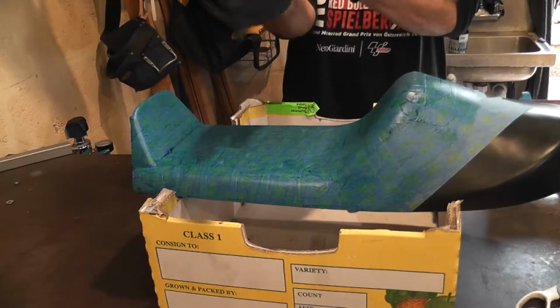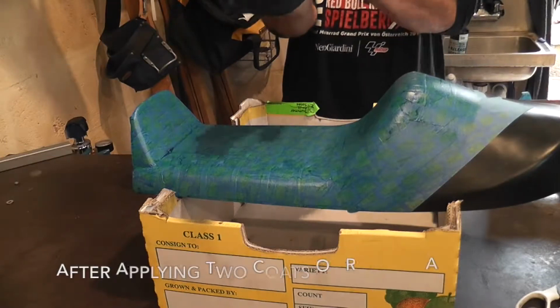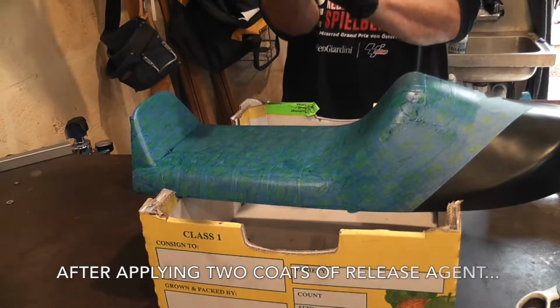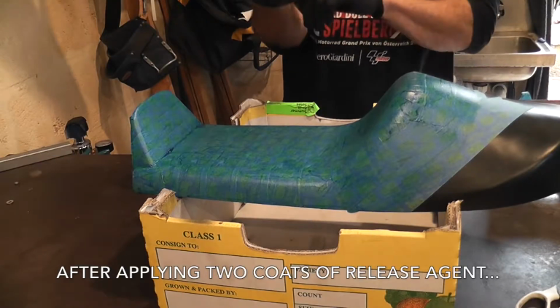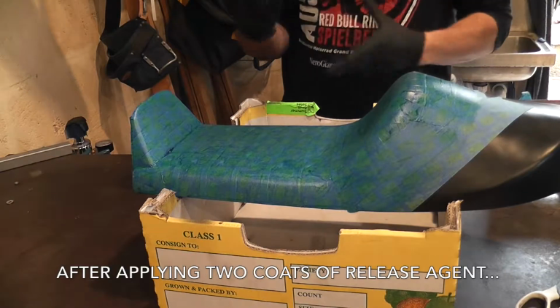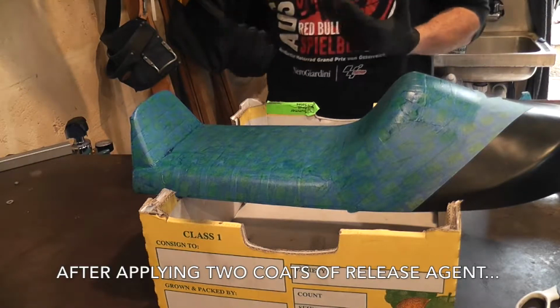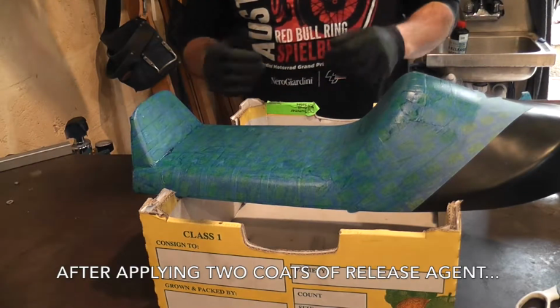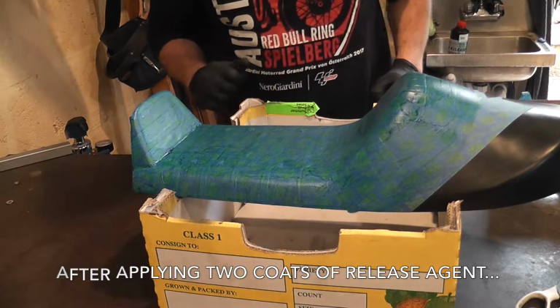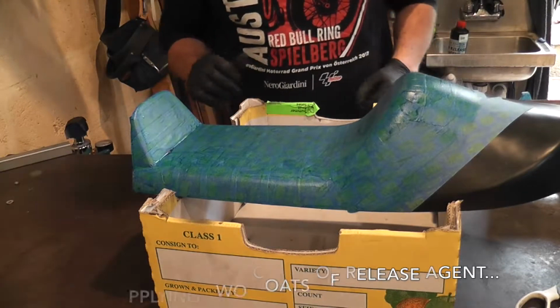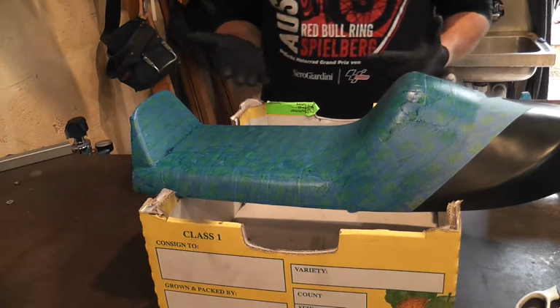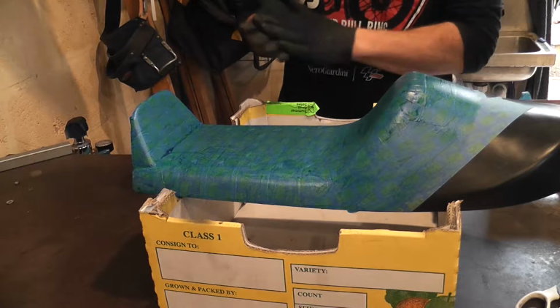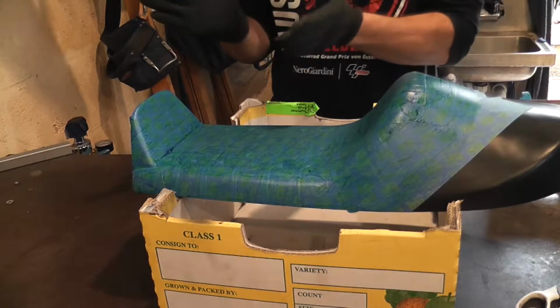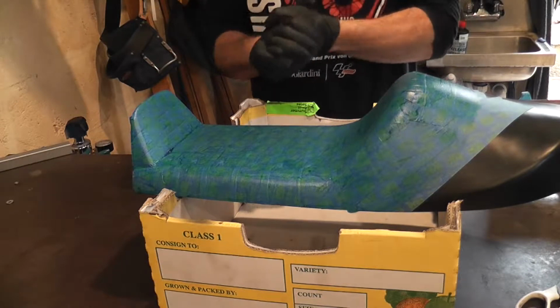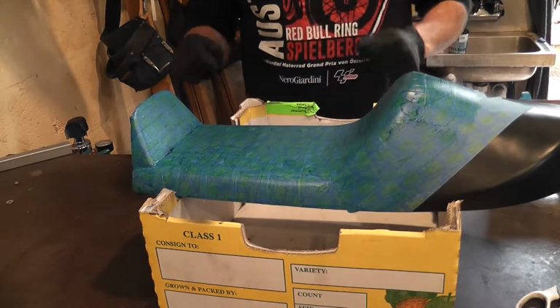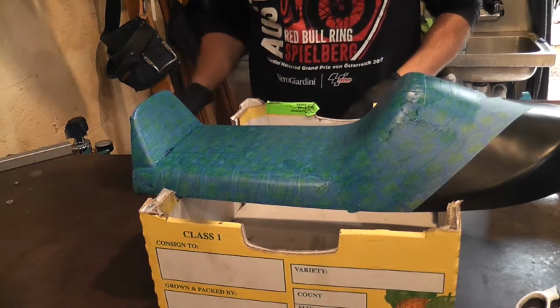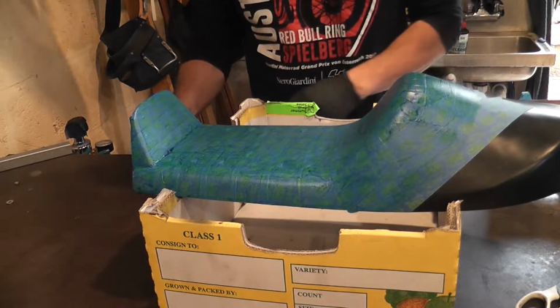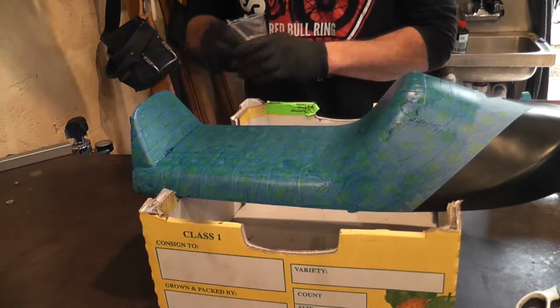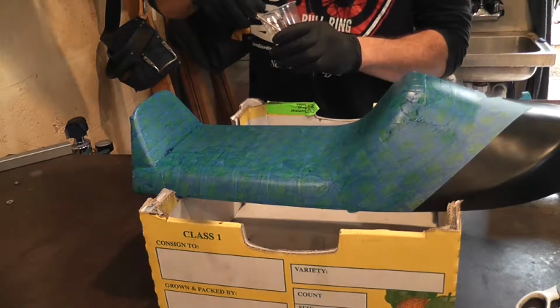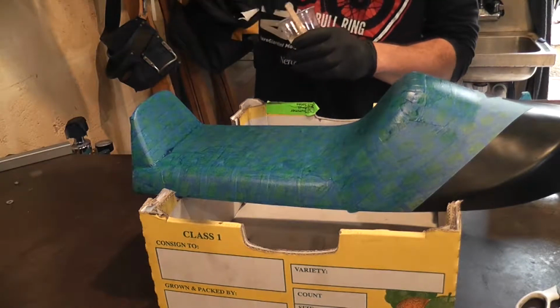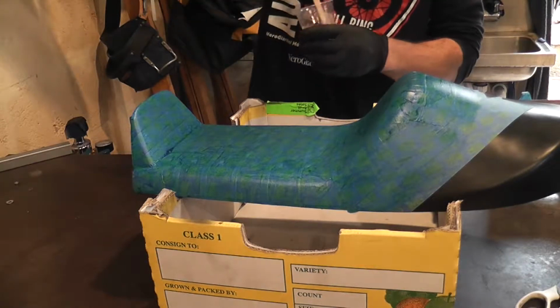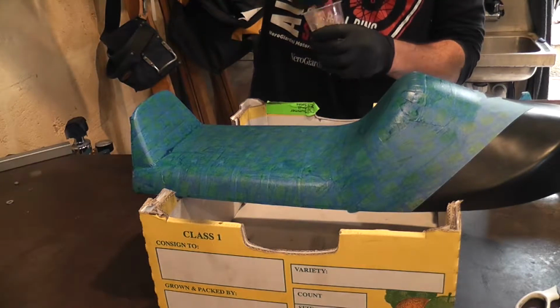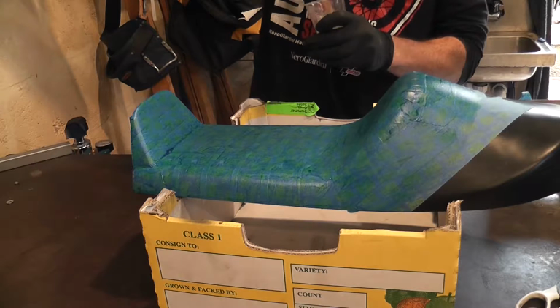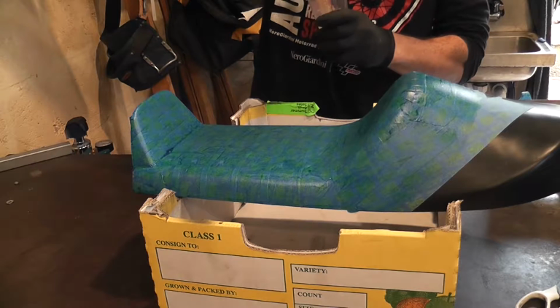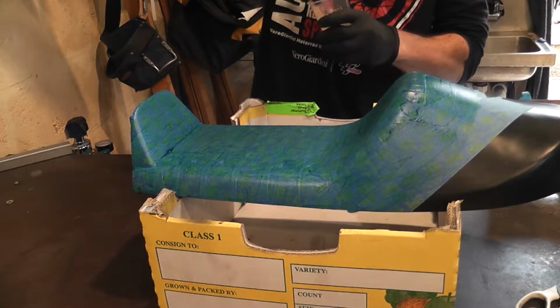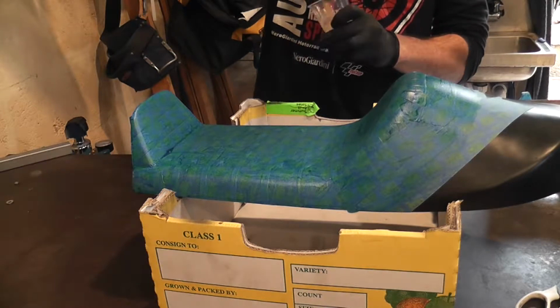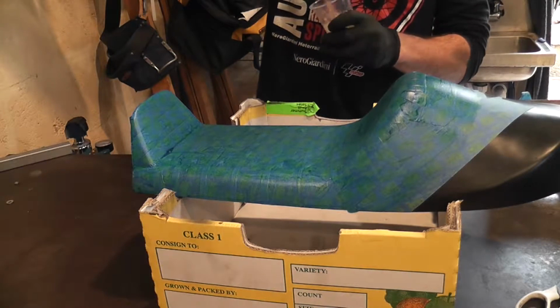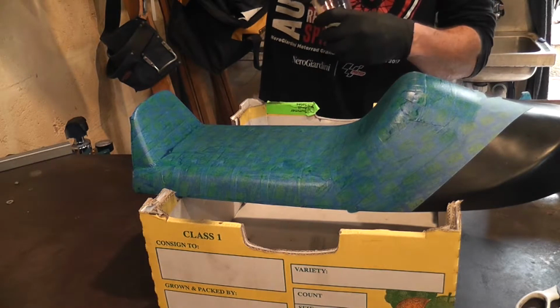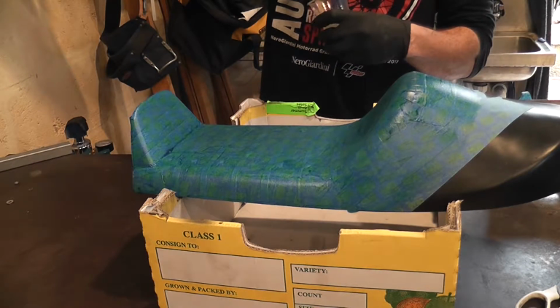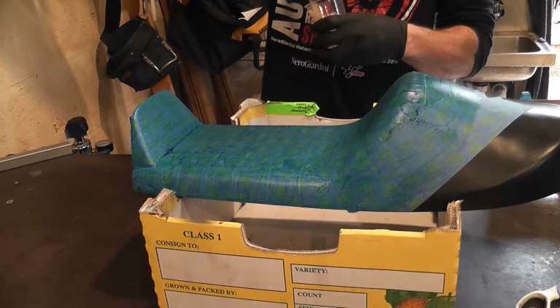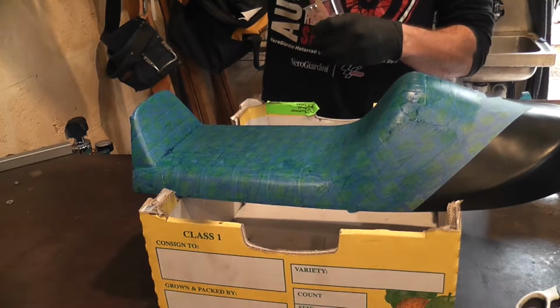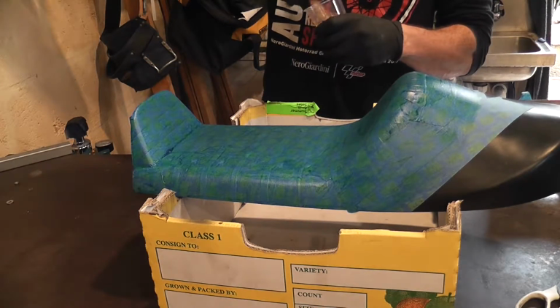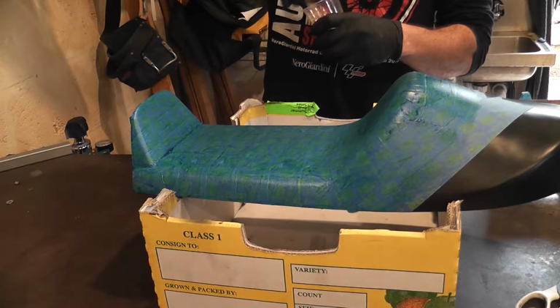It's not much fun getting this stuff on your hands — it's pretty hard to avoid, but this will keep most of it off. Just mixing up some epoxy now and we'll get going on building this seat pan.